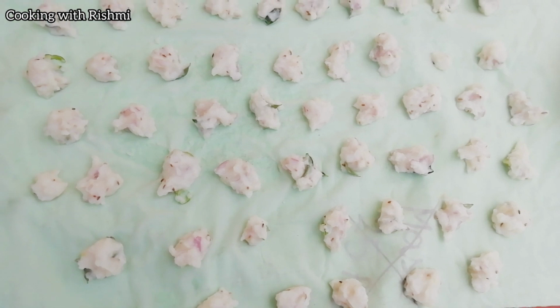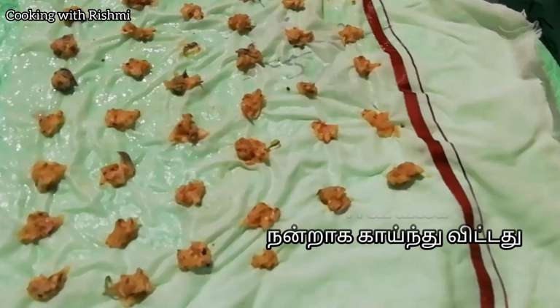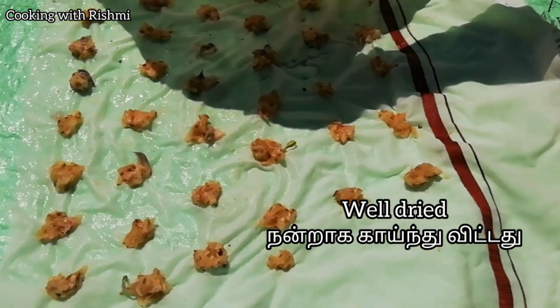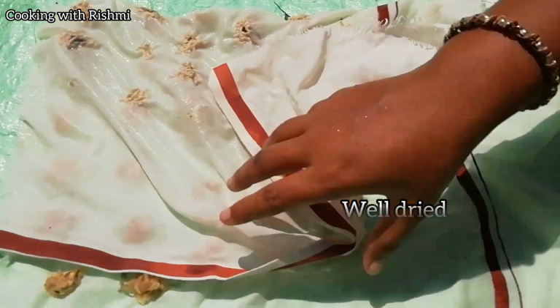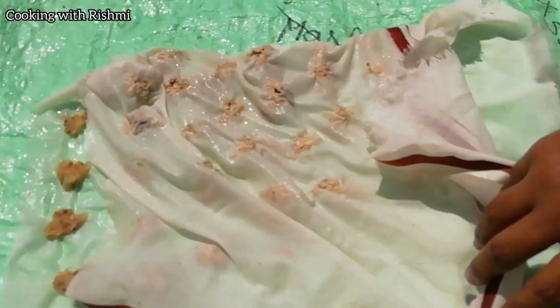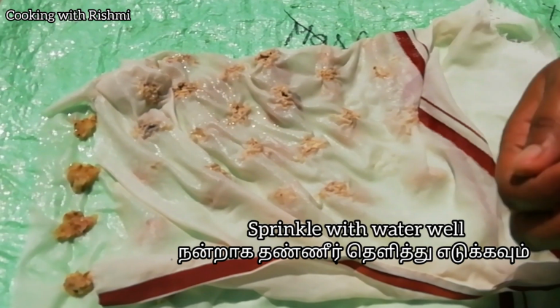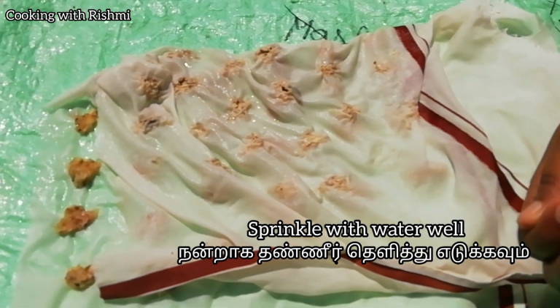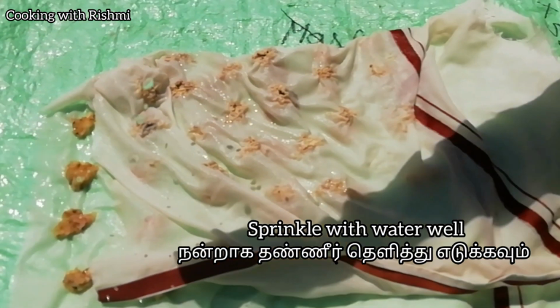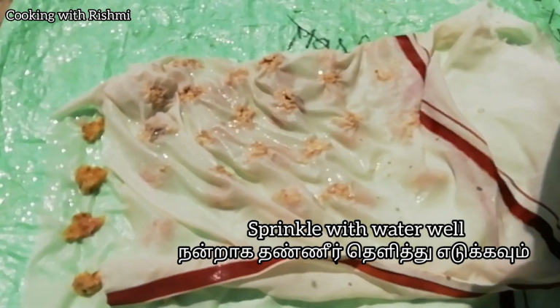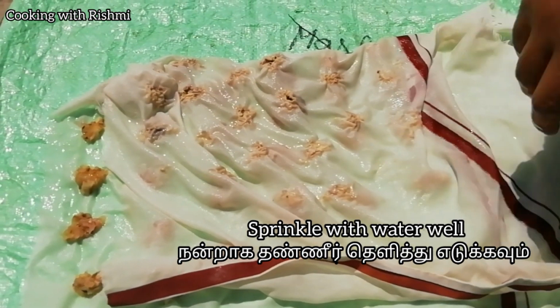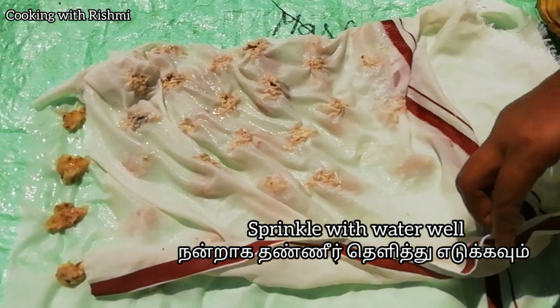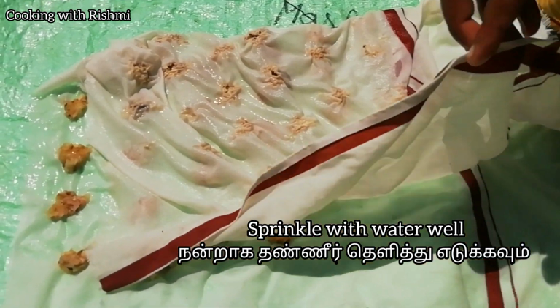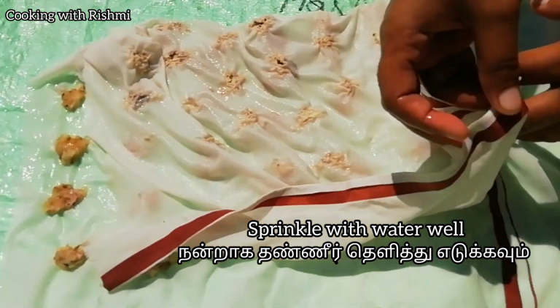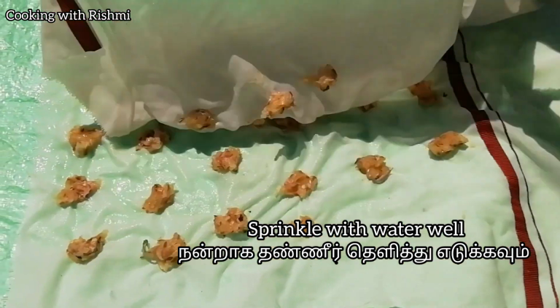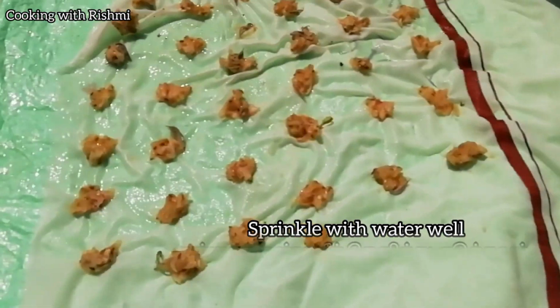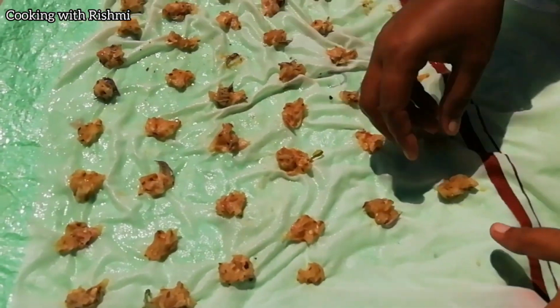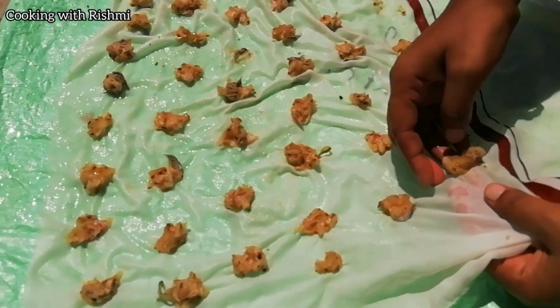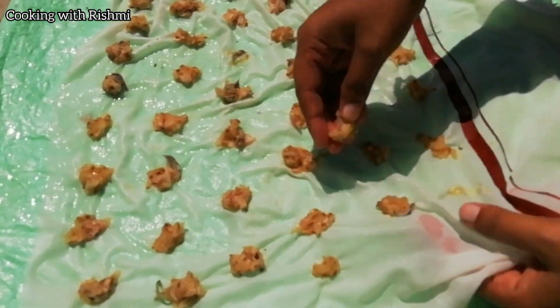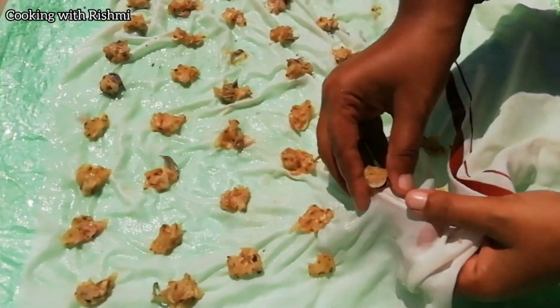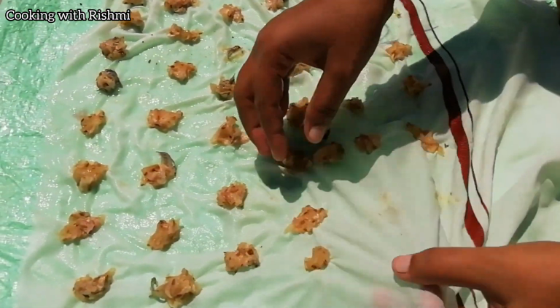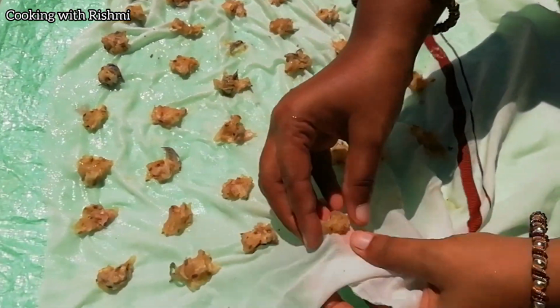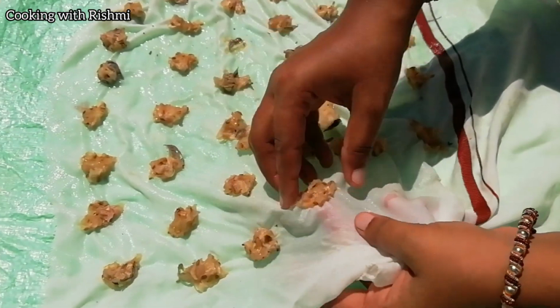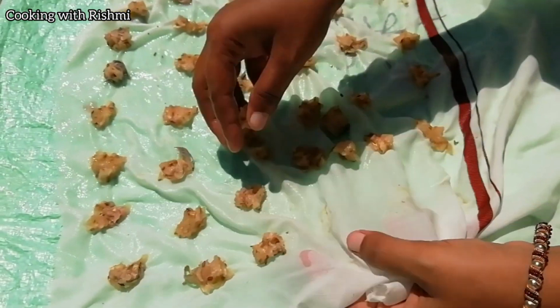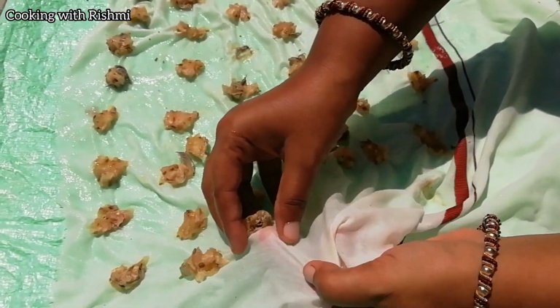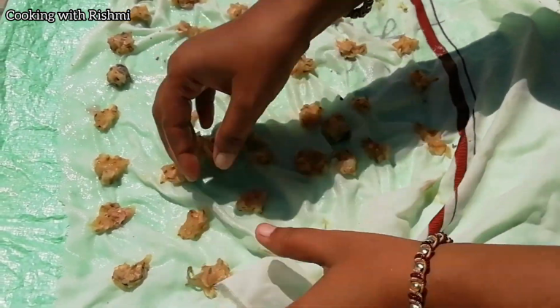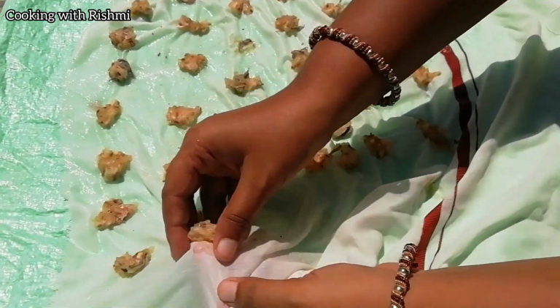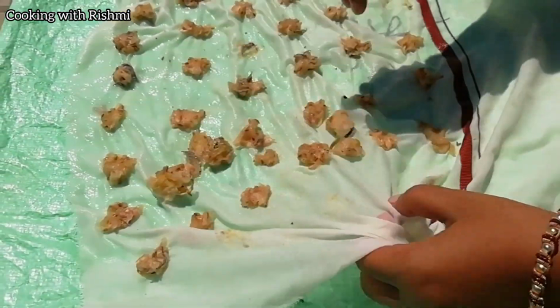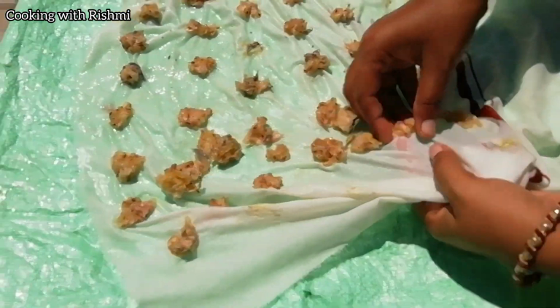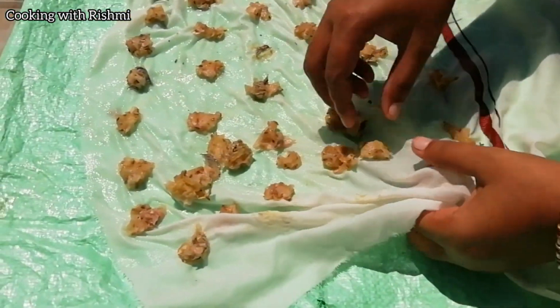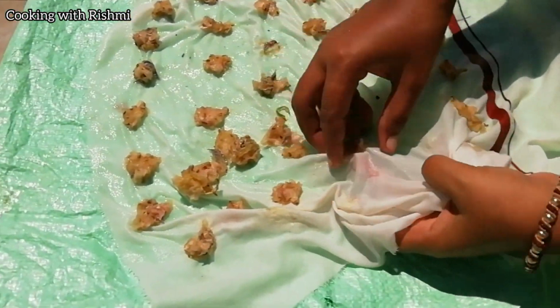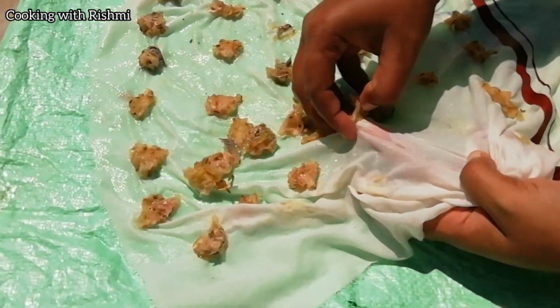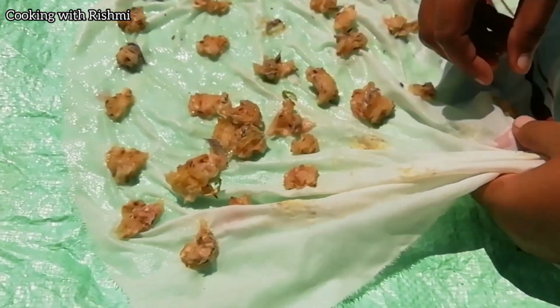We will mix it well, the same way as the two of them. We will mix them well. Now we will mix it well.